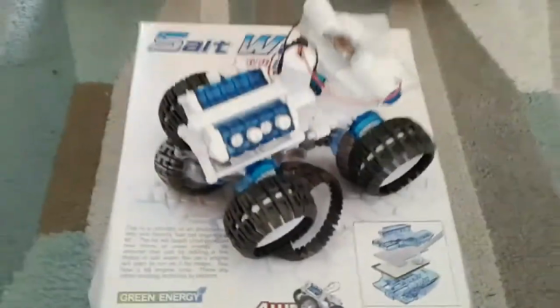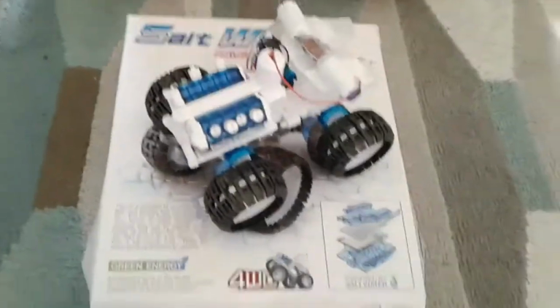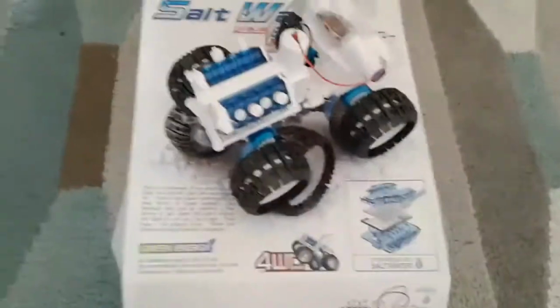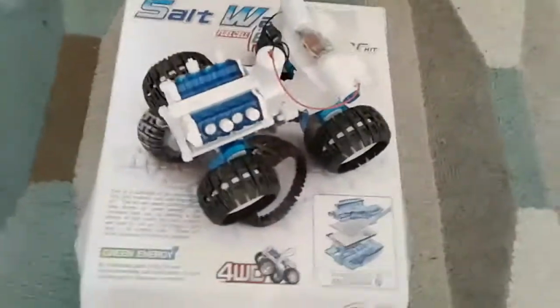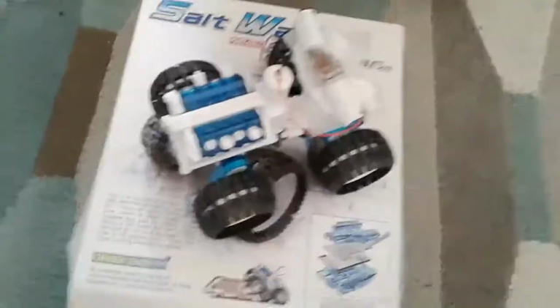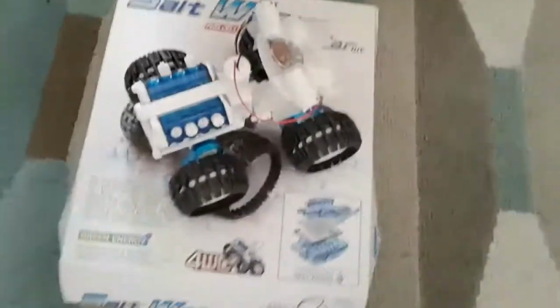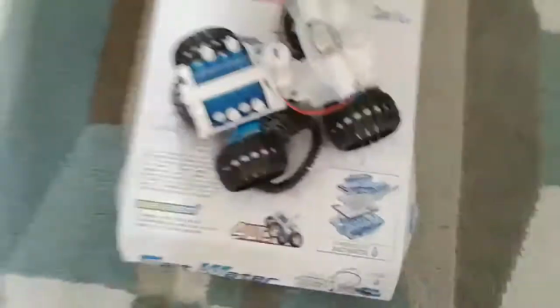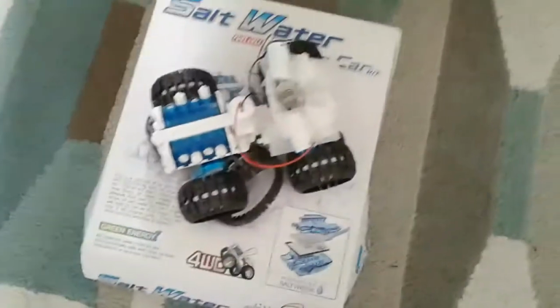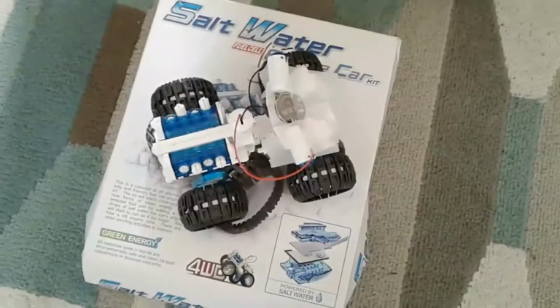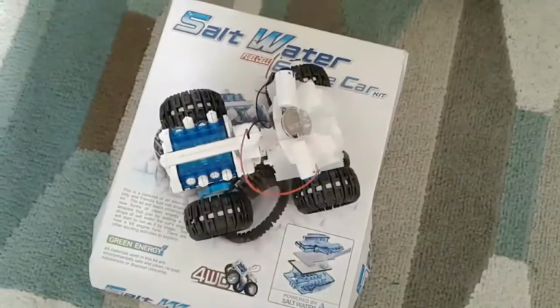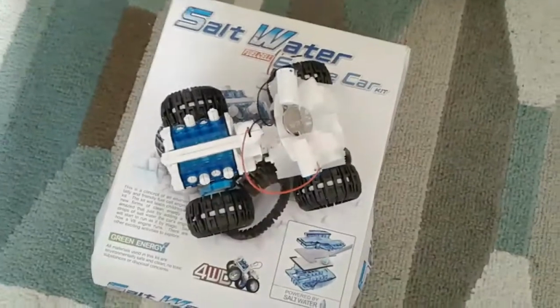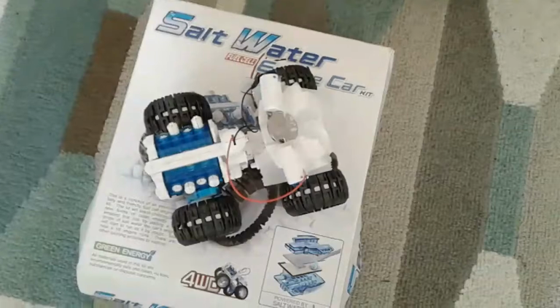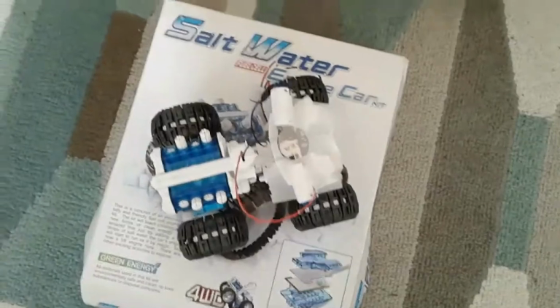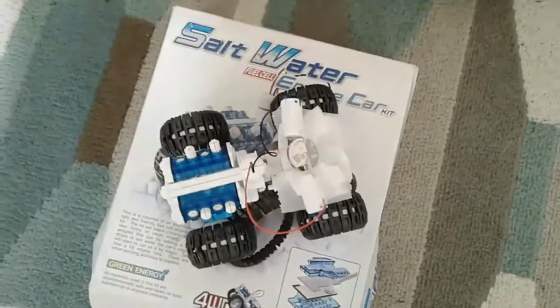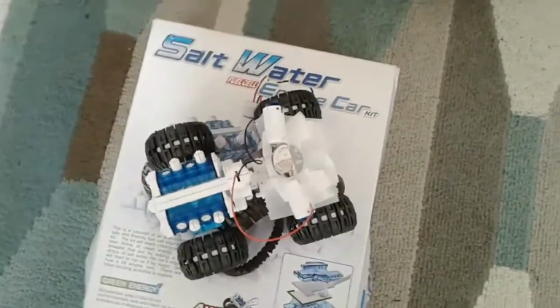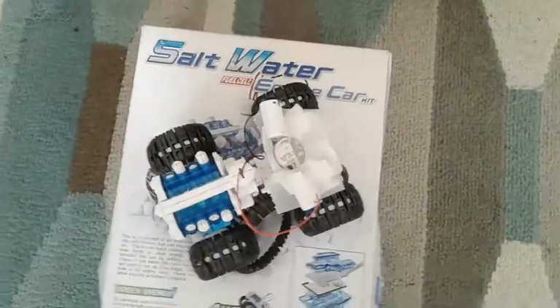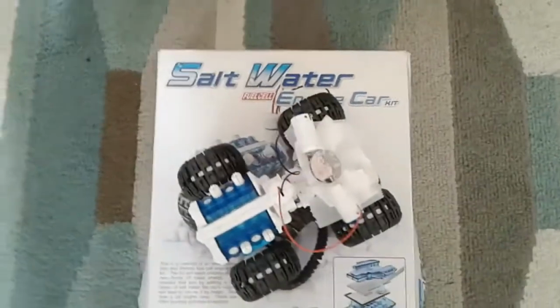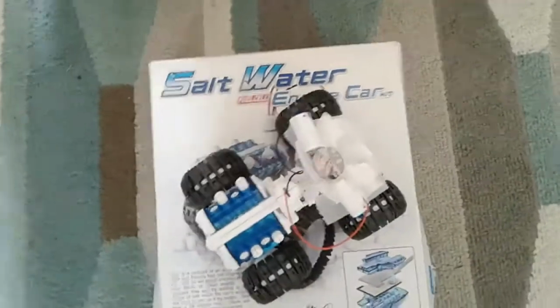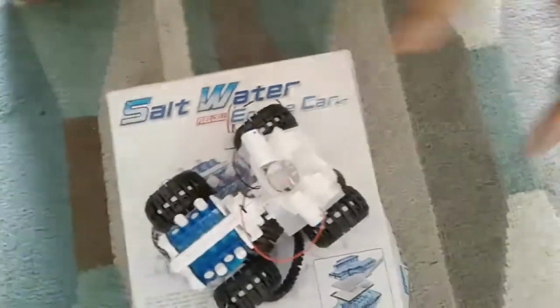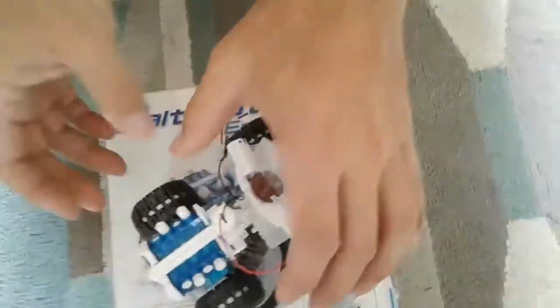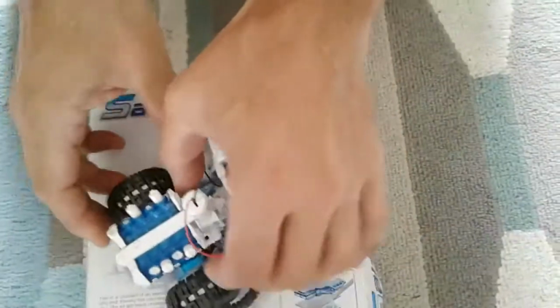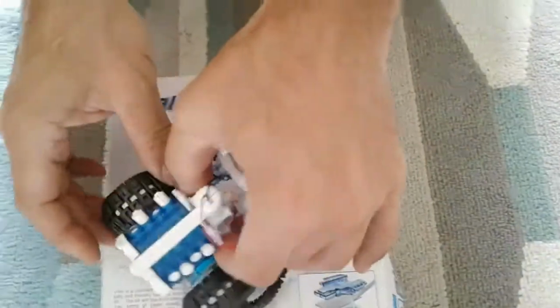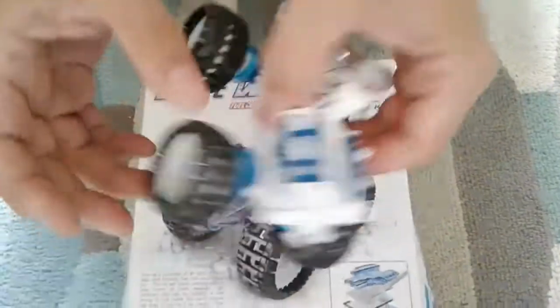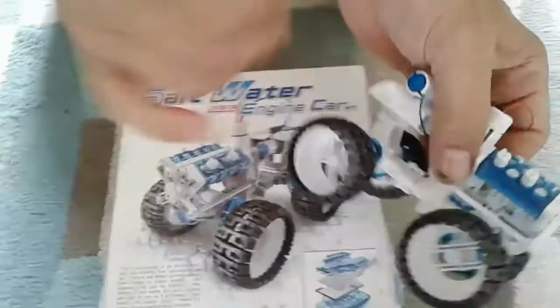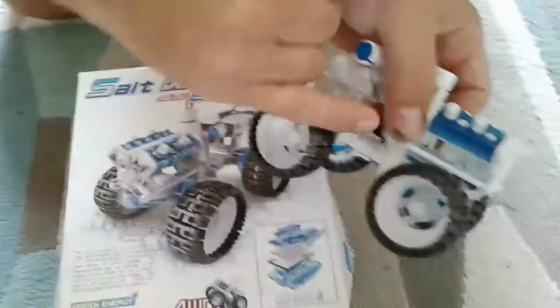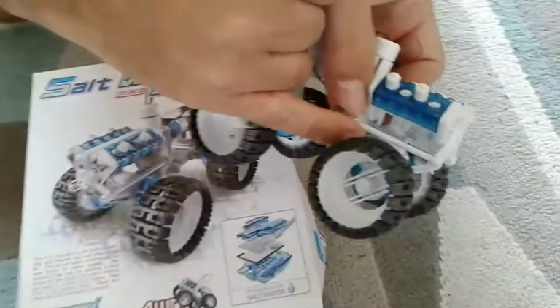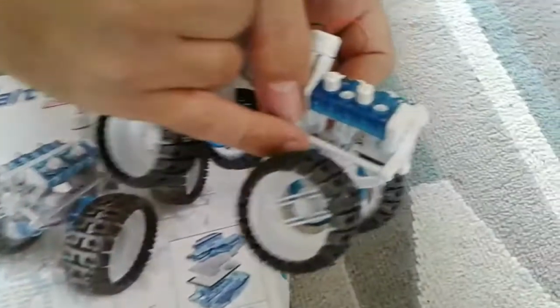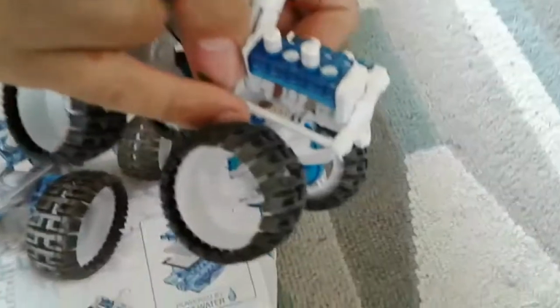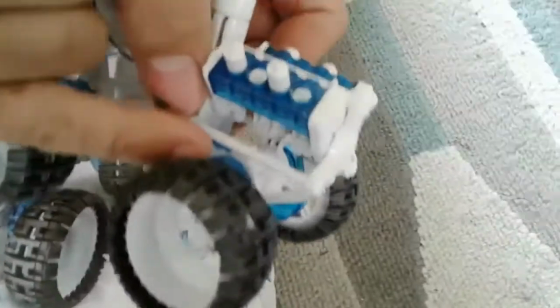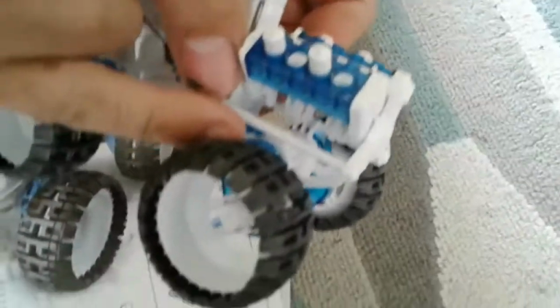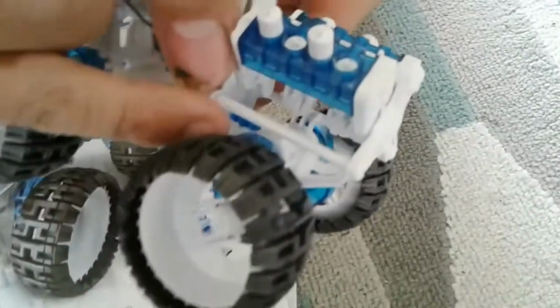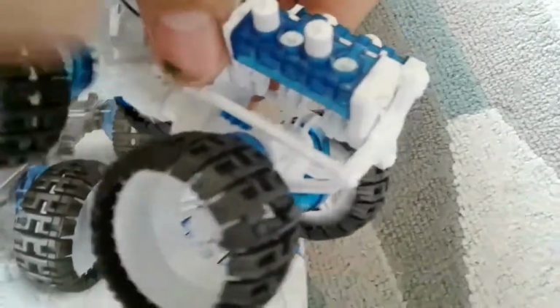If you're not an experienced kit builder as a child, it's going to be quite a hard build. As an example, these little cogs here are quite hard to push in.